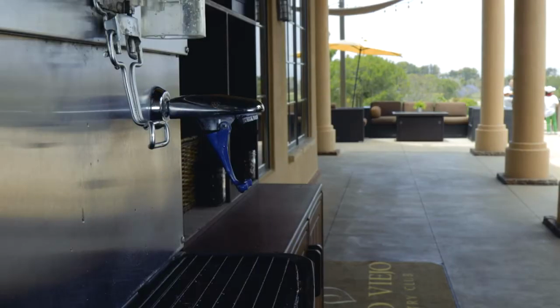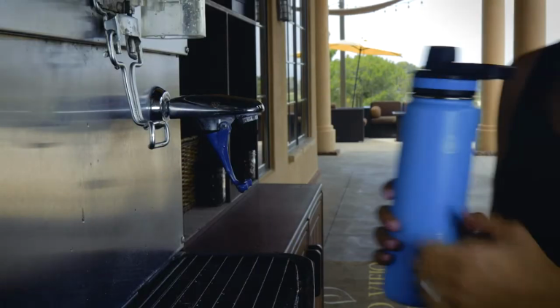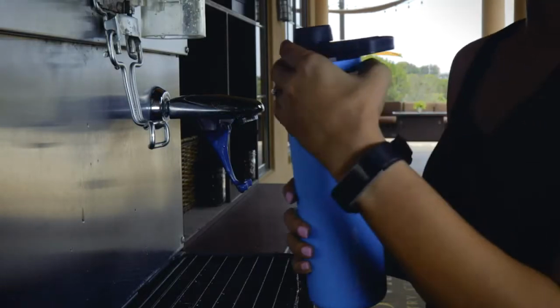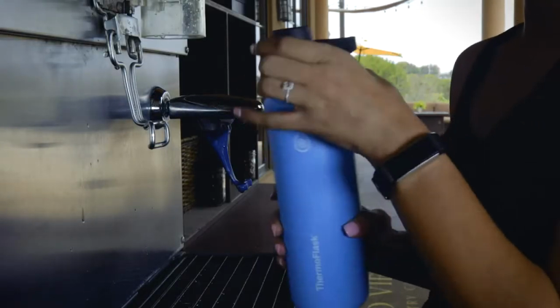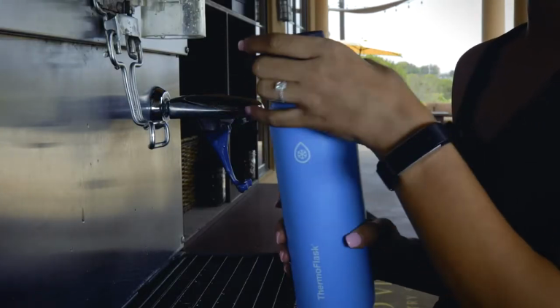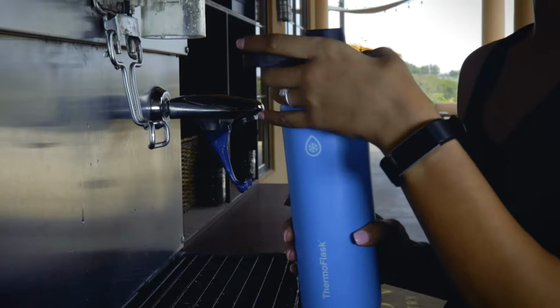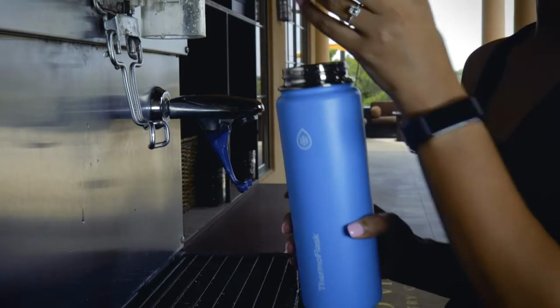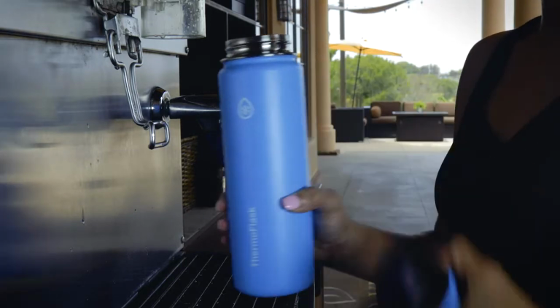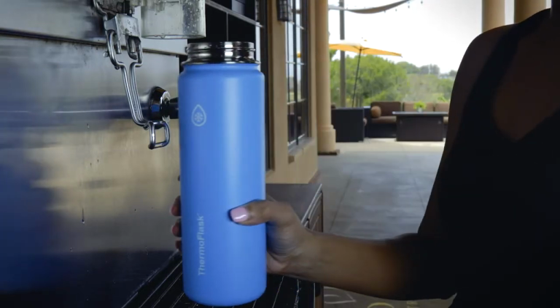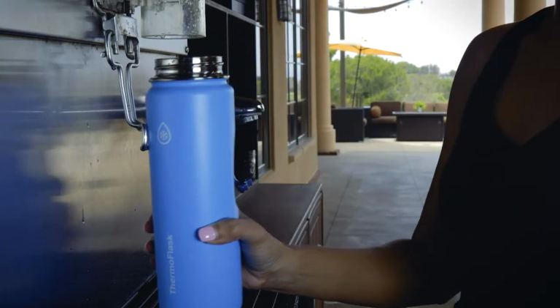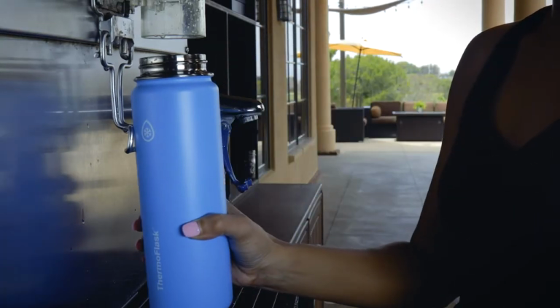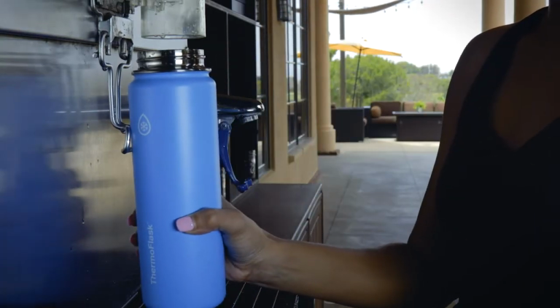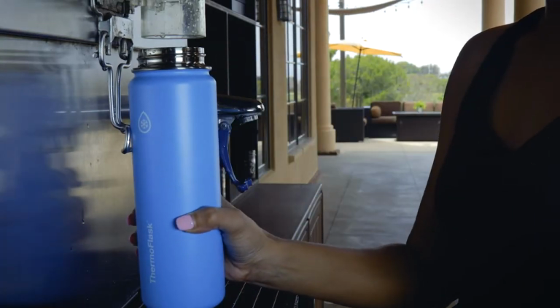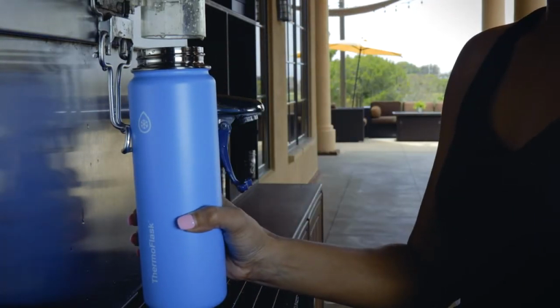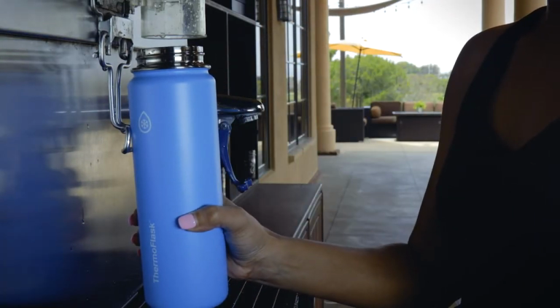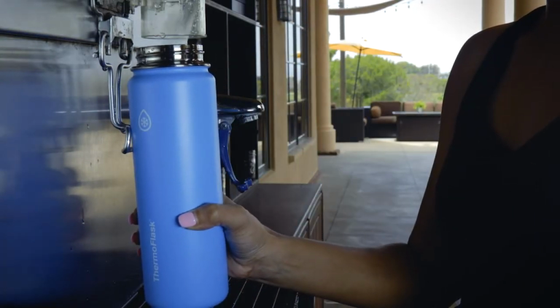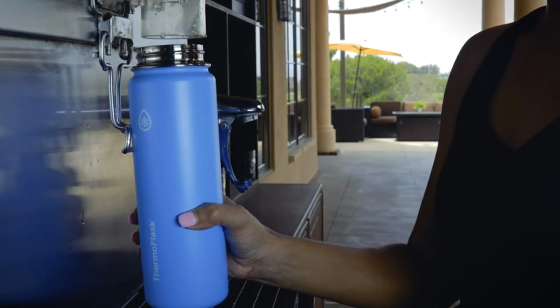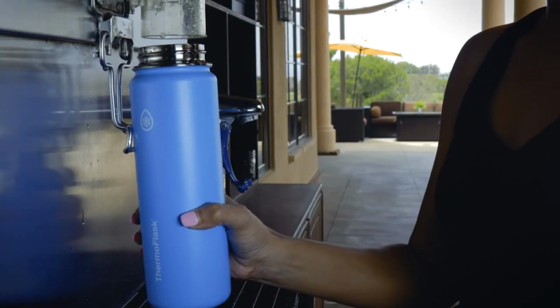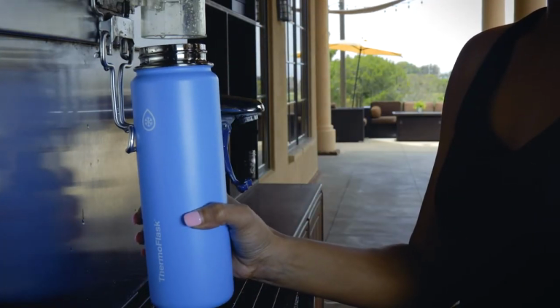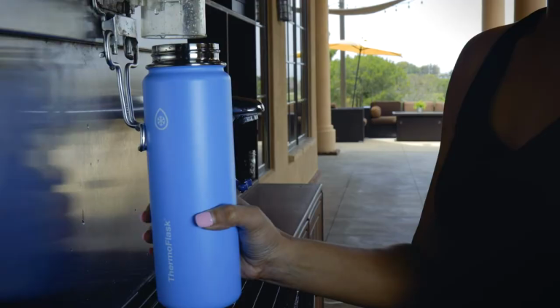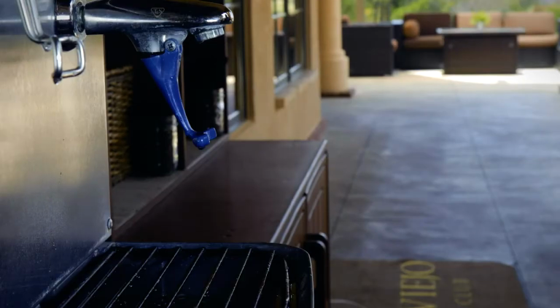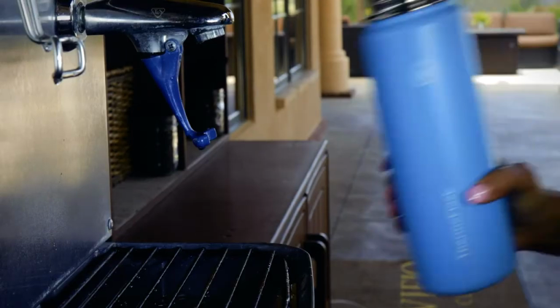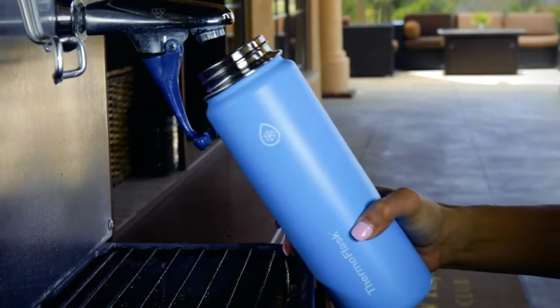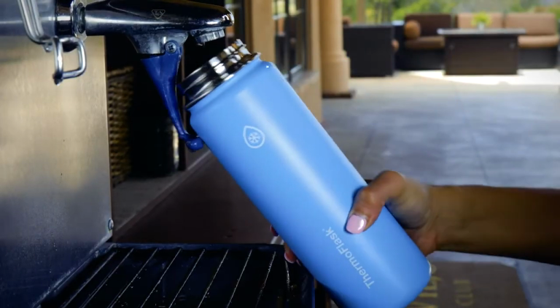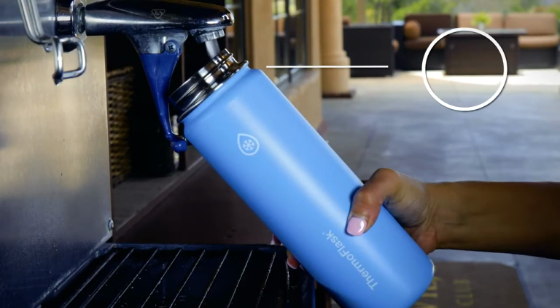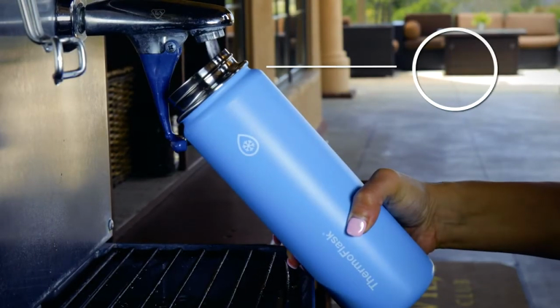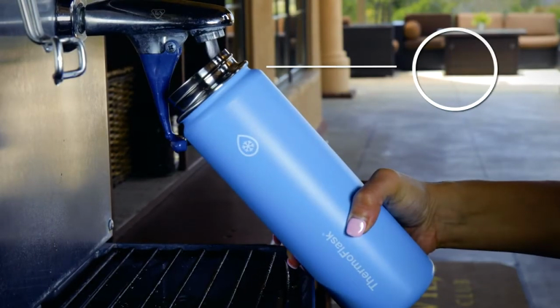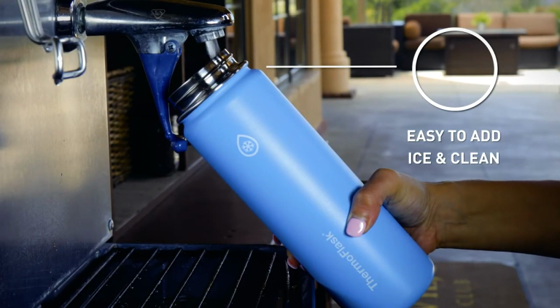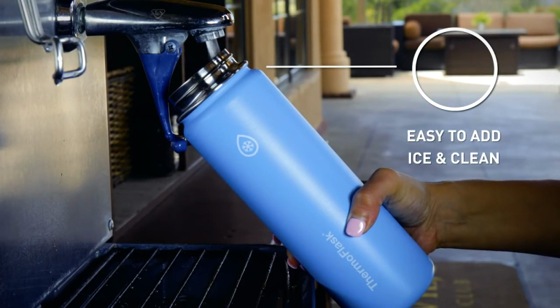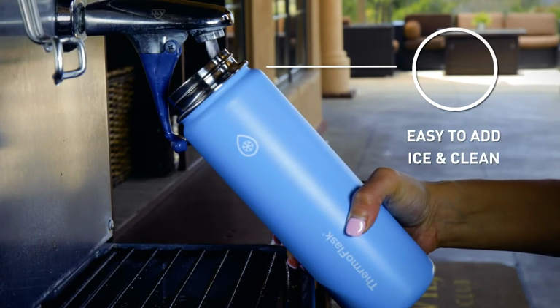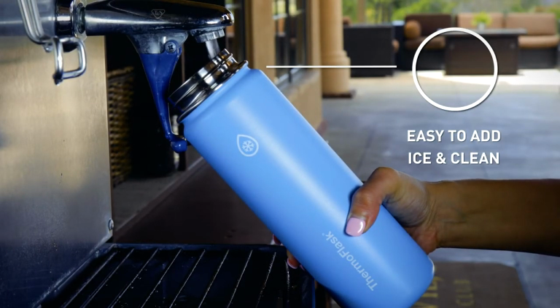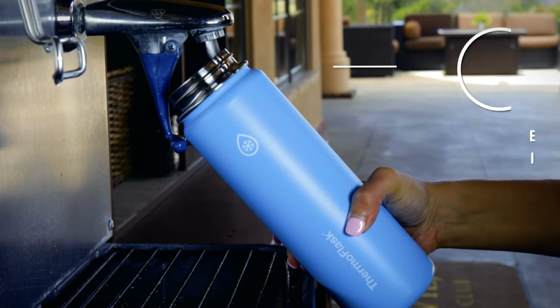Our top selling Thermoflask bottle is crafted with our customers' value and quality in mind. Our unique wide mouth top is created to make your bottle easy to add ice and to clean.